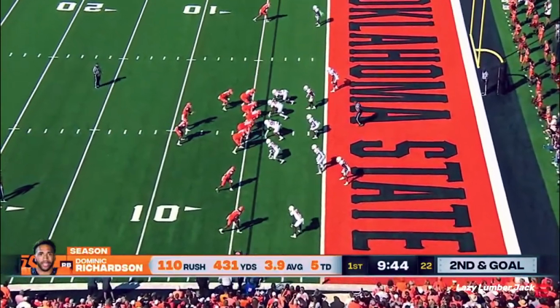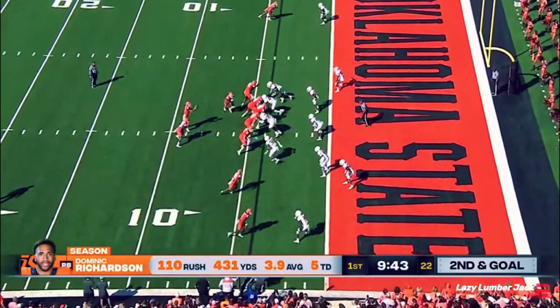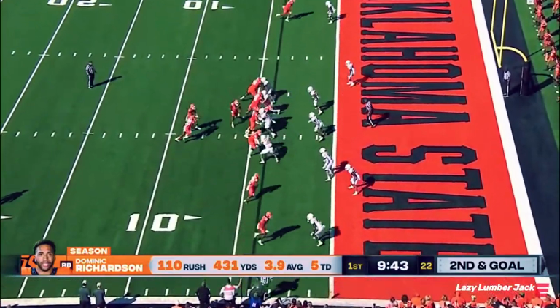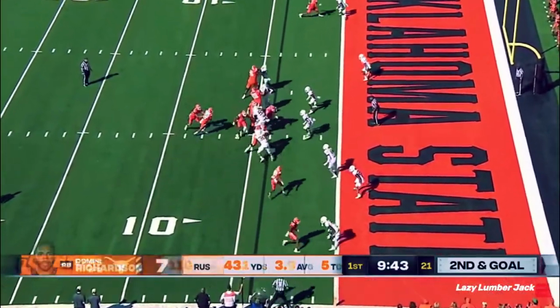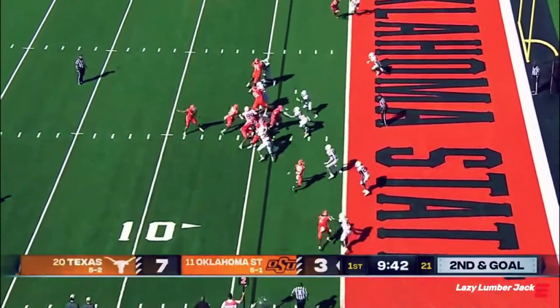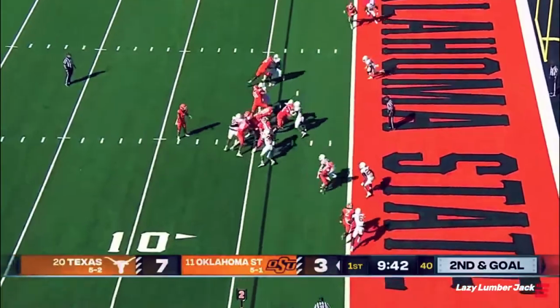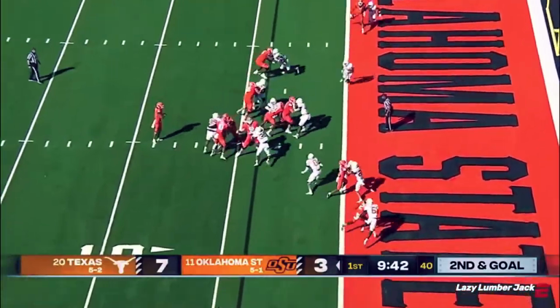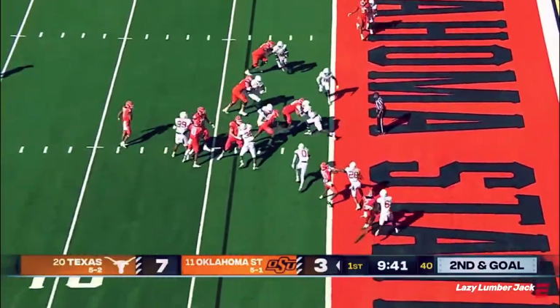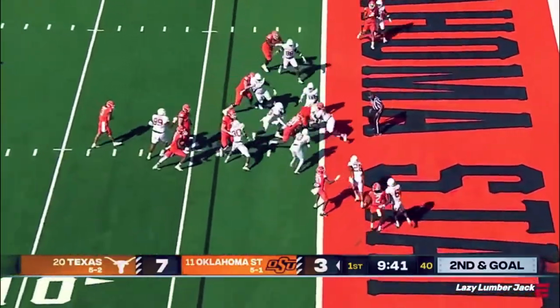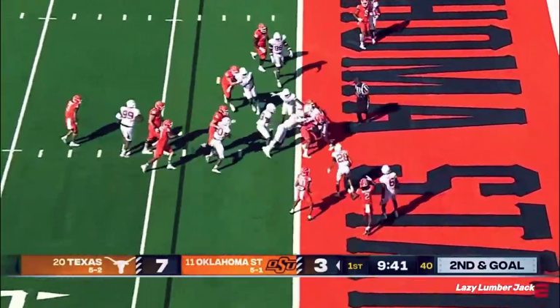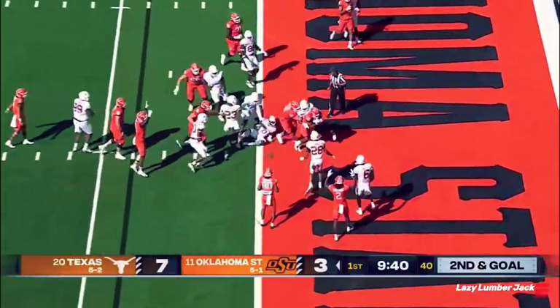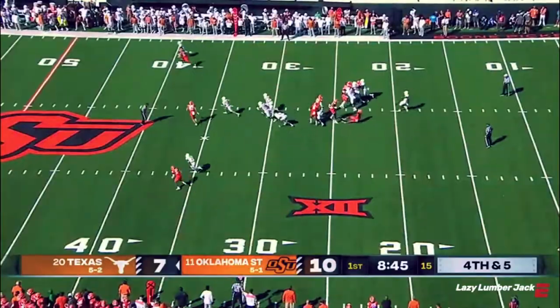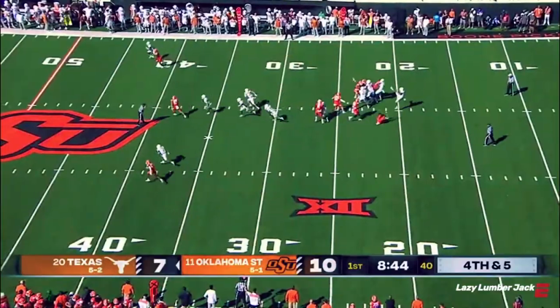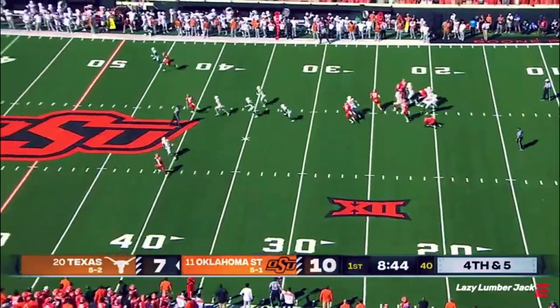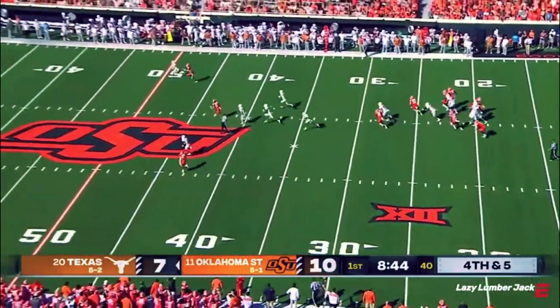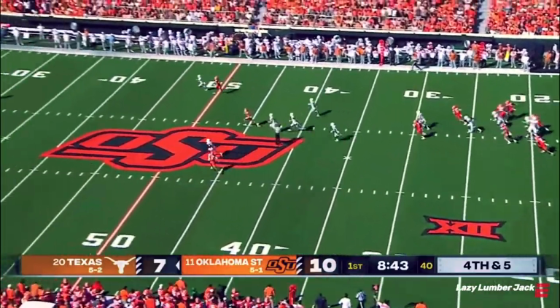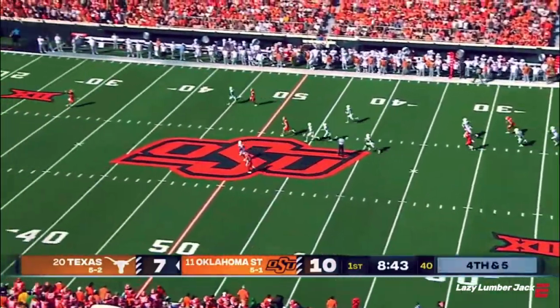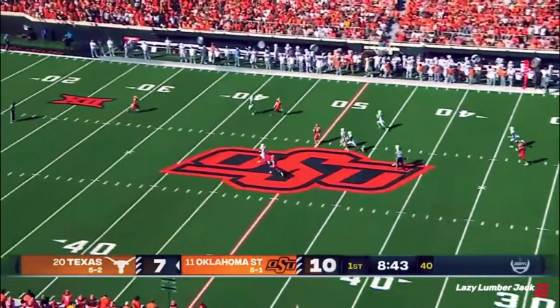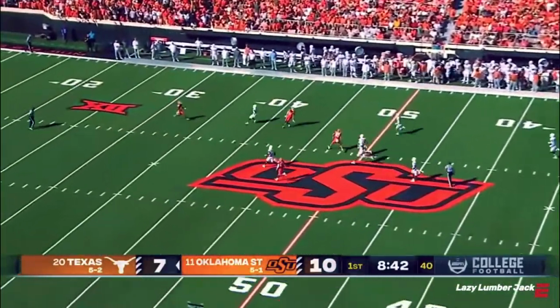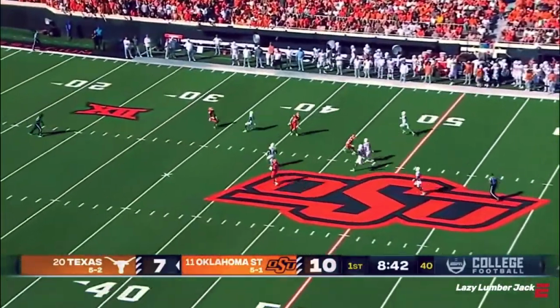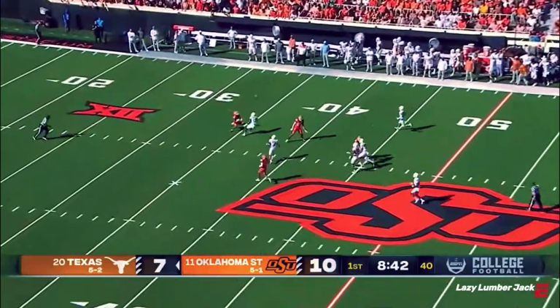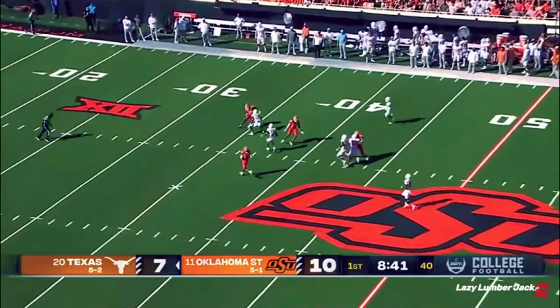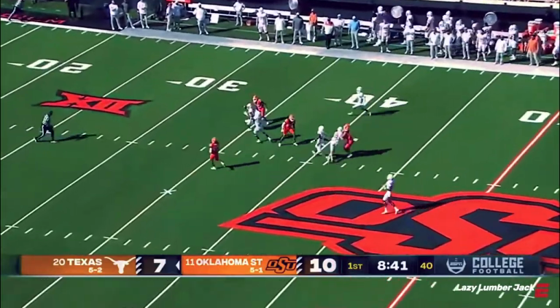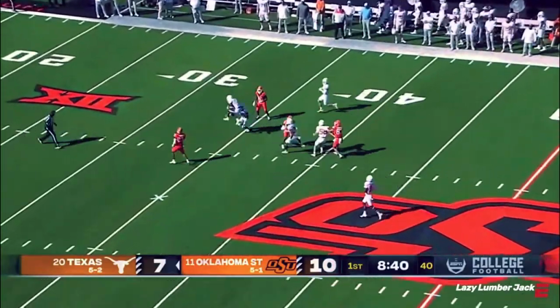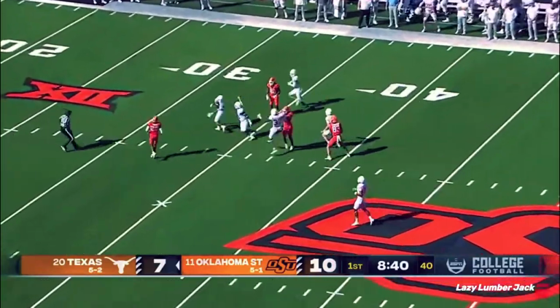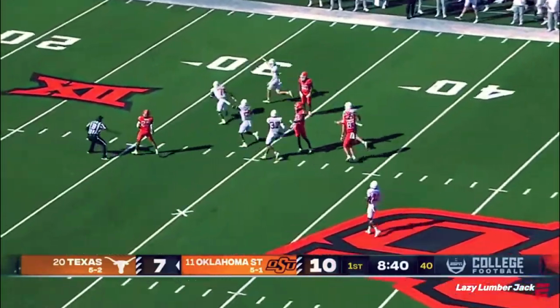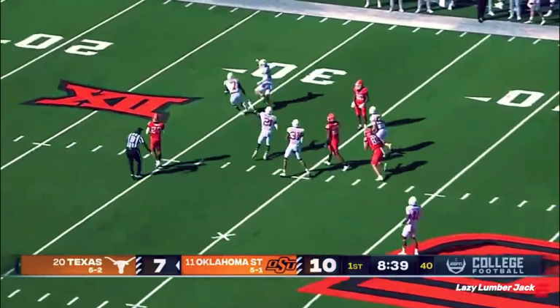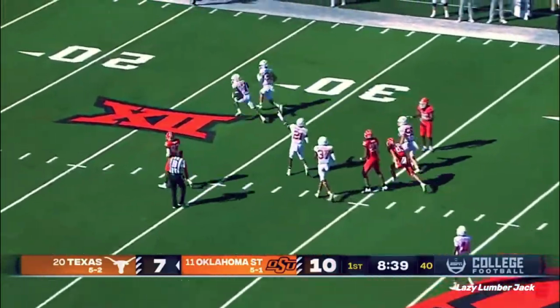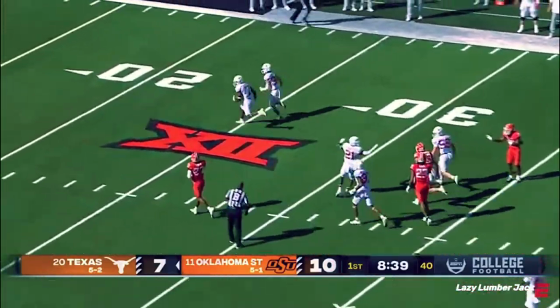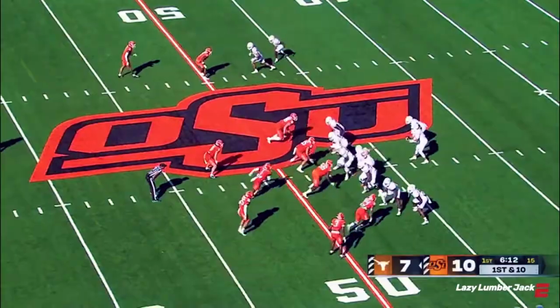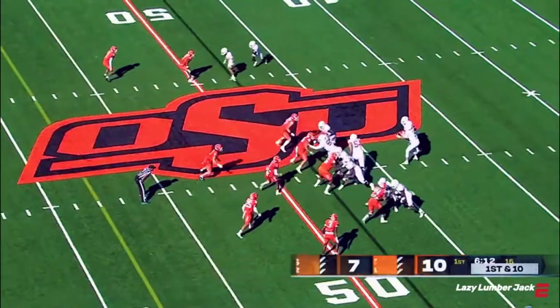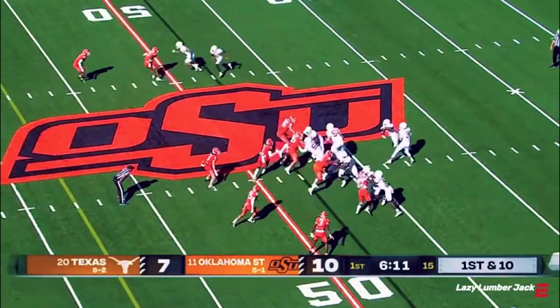On second and goal, Richardson again keeps the feet. Here's the punt, Presley under it, and I don't think it touched it. Syracuse.